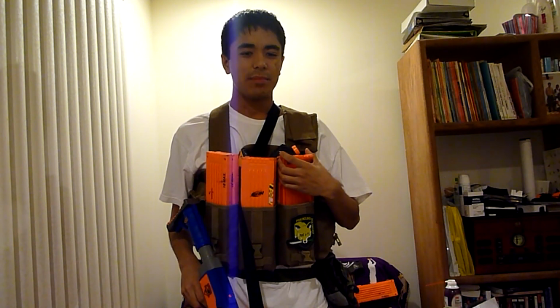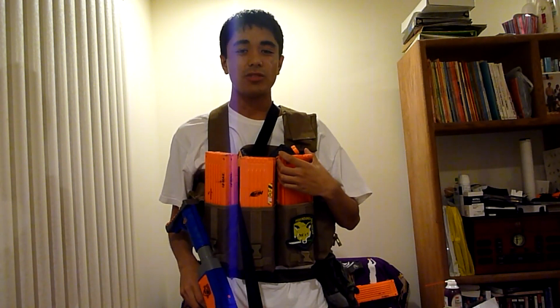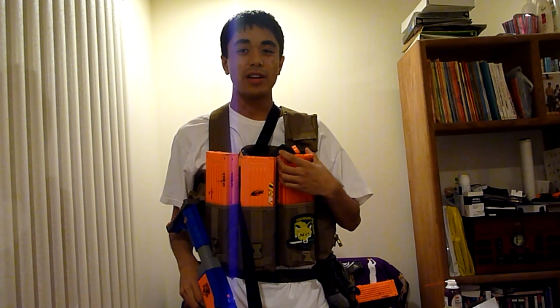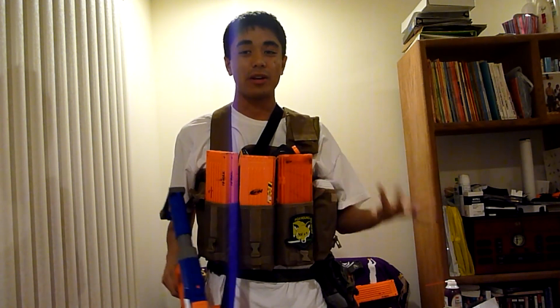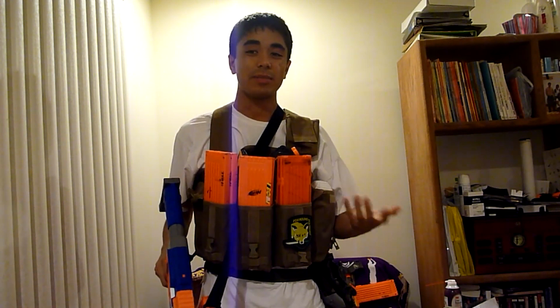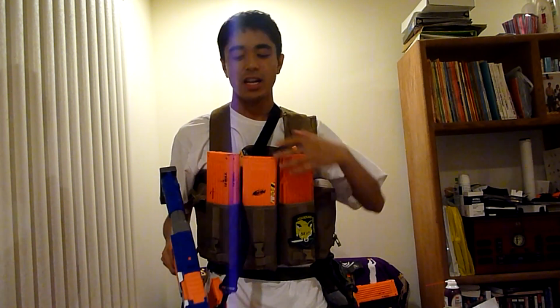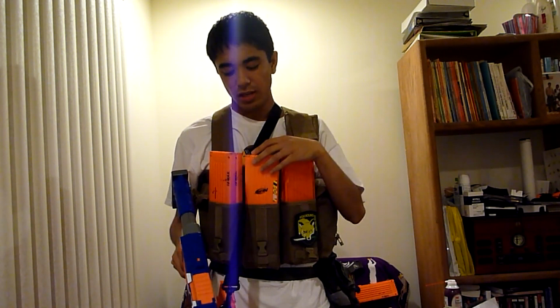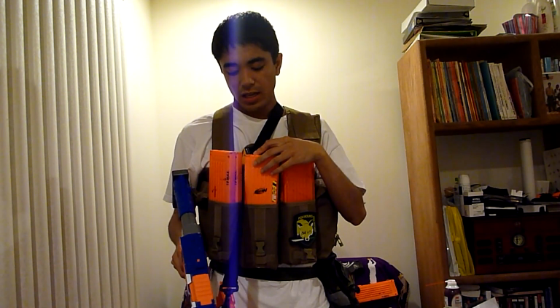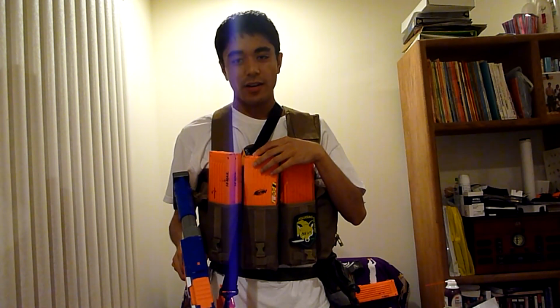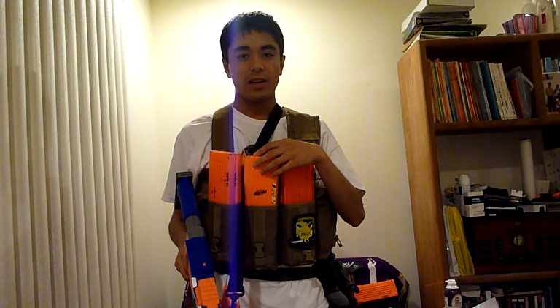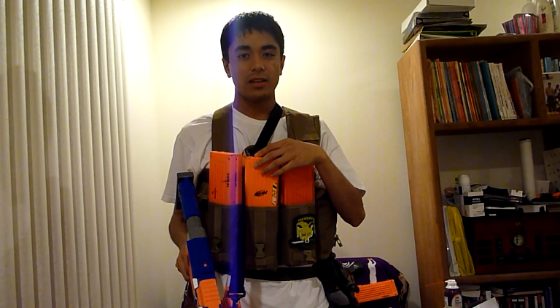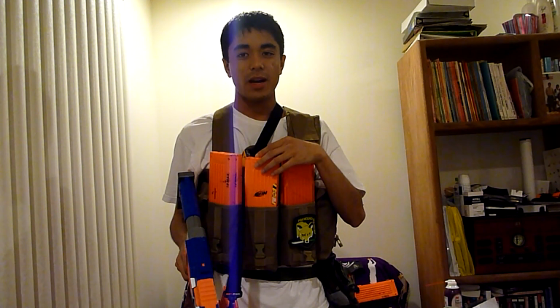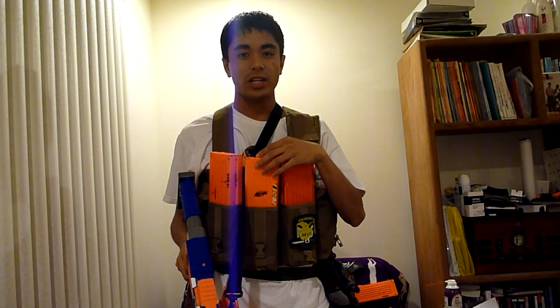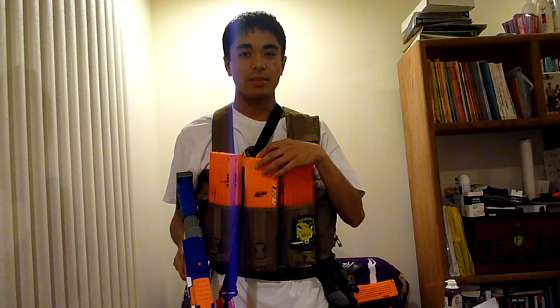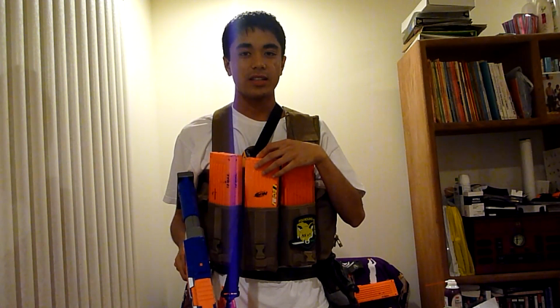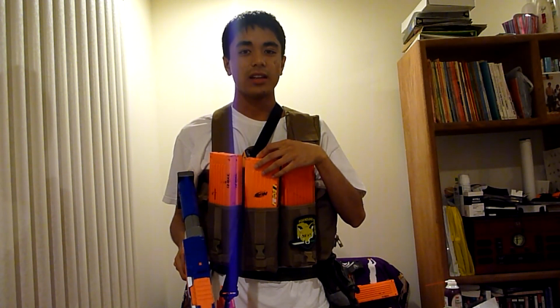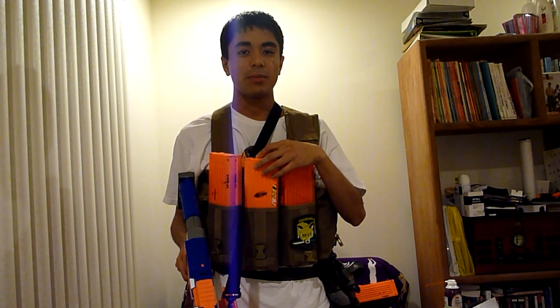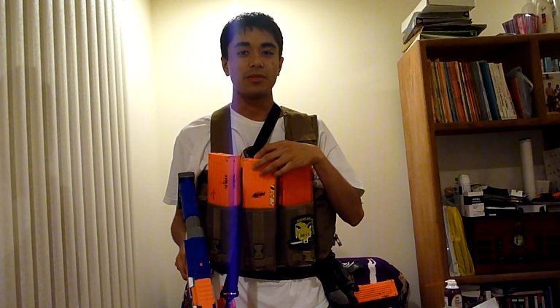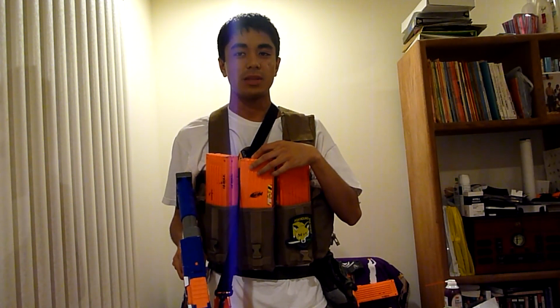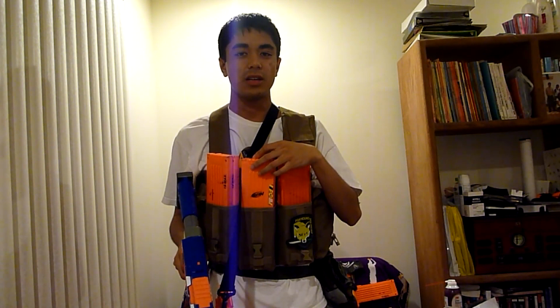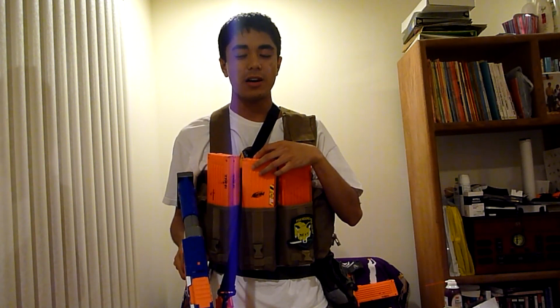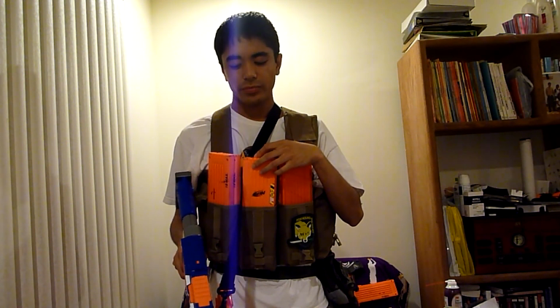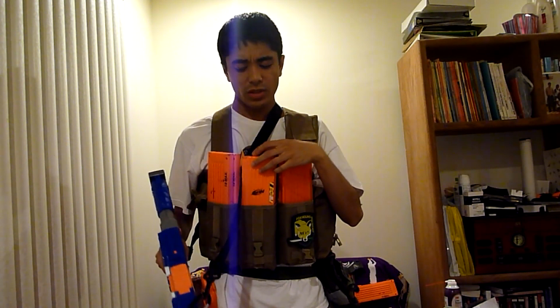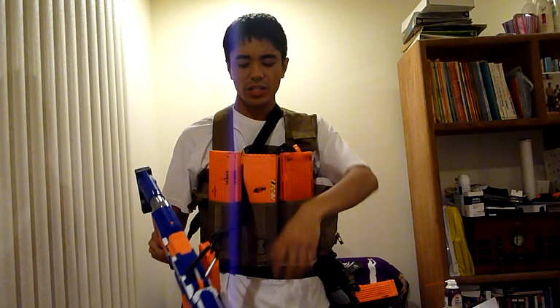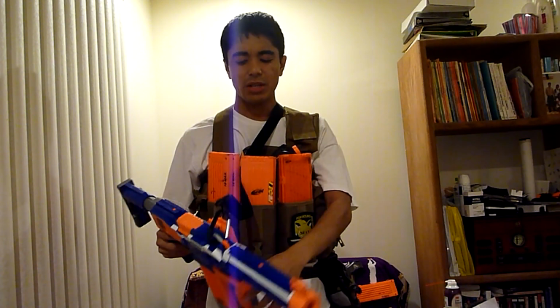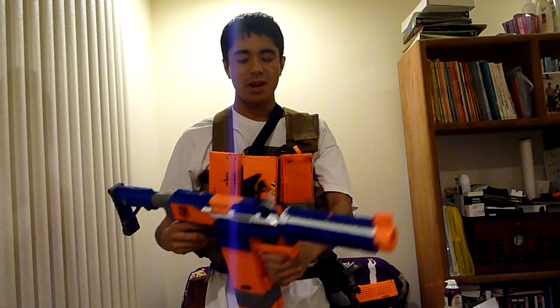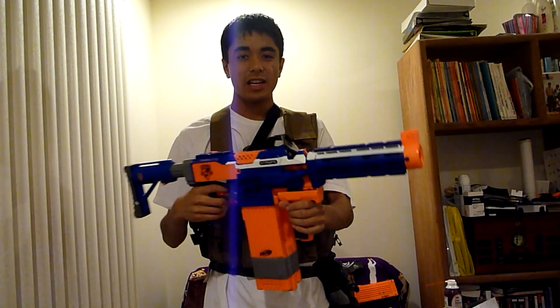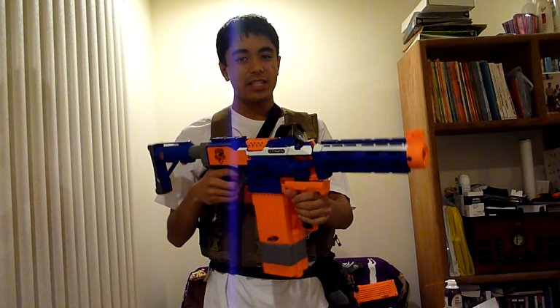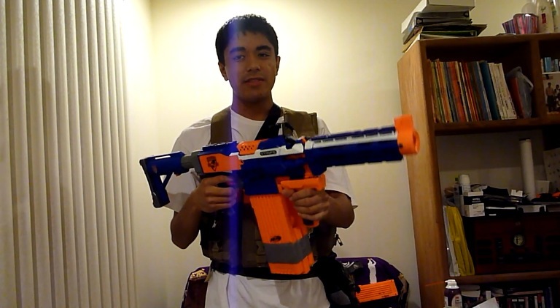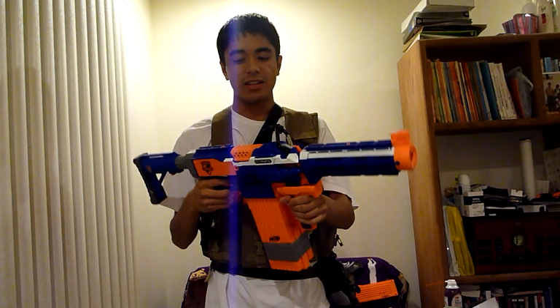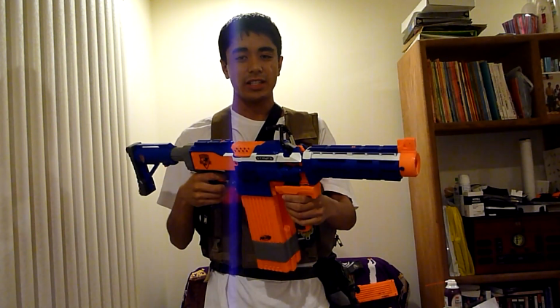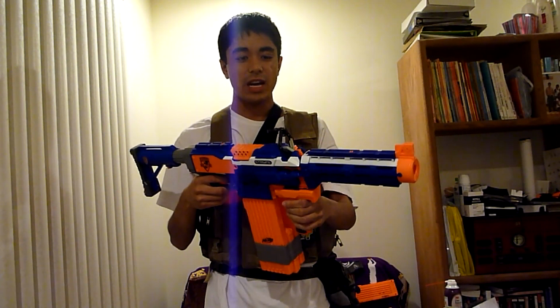I'm calling it 2.0 and not 1.5 or something because it's gone through a fairly good amount of changes since my last Summer of Humans vs. Zombies video loadout. So first off, I'll start with the primary — instead of the Raven, it's now the N-Strike Elite Strife.